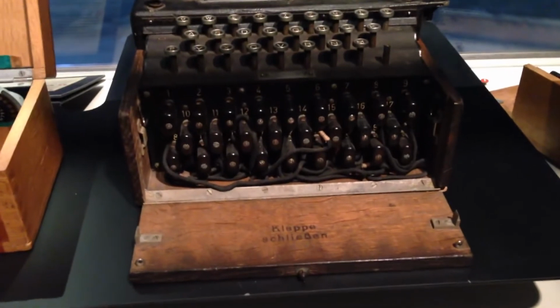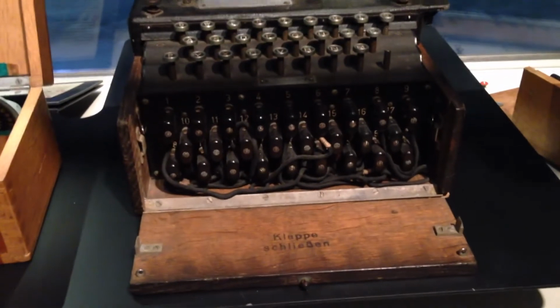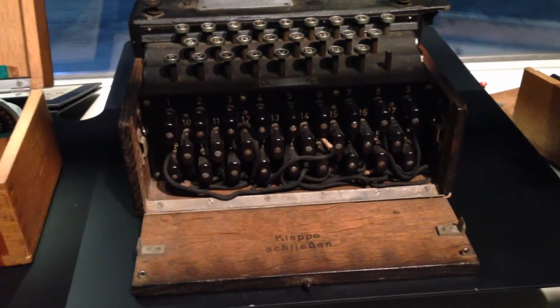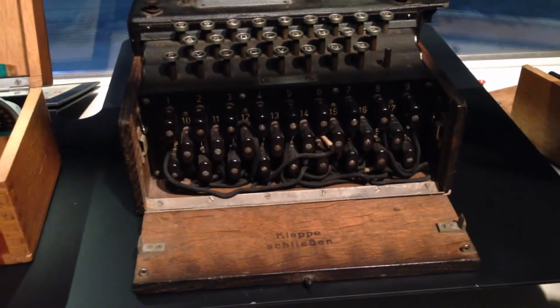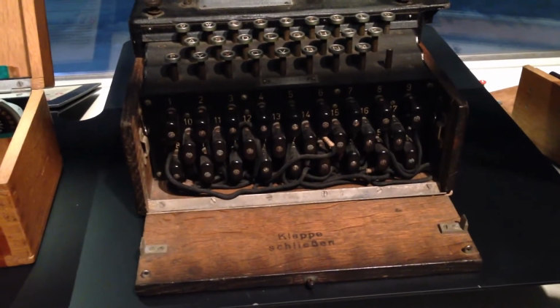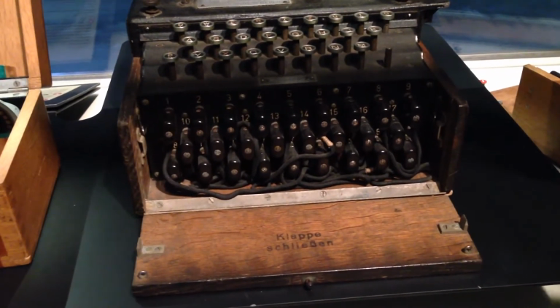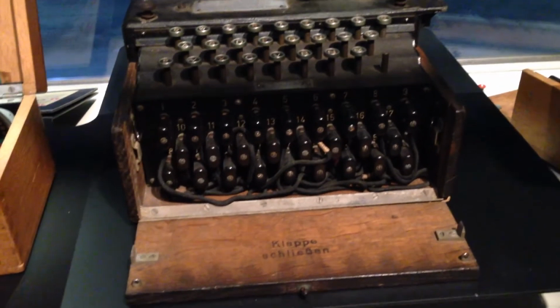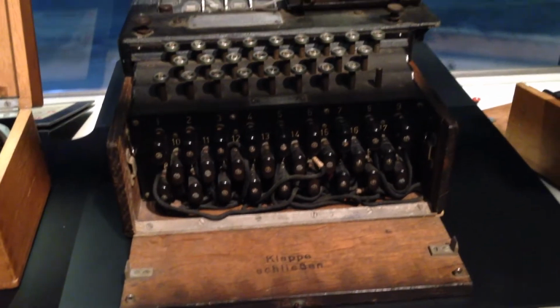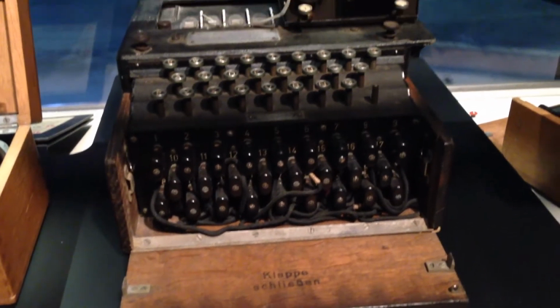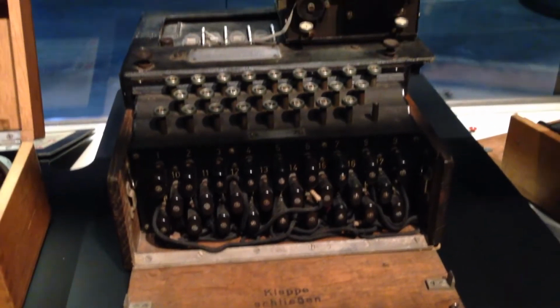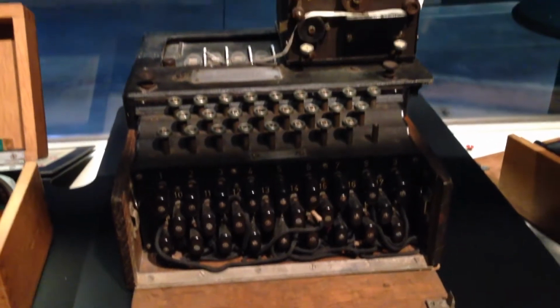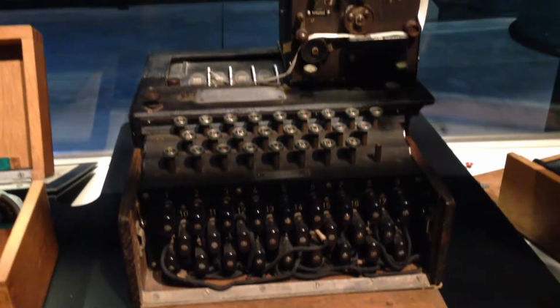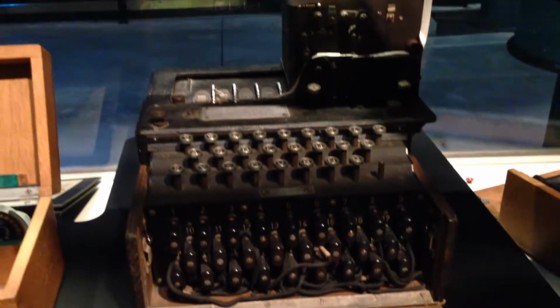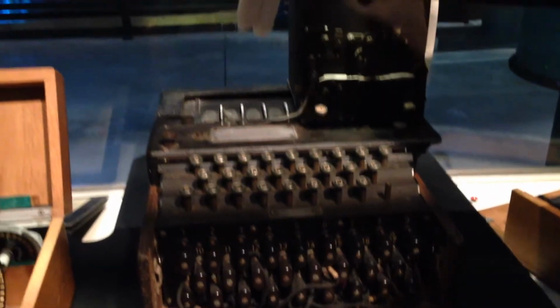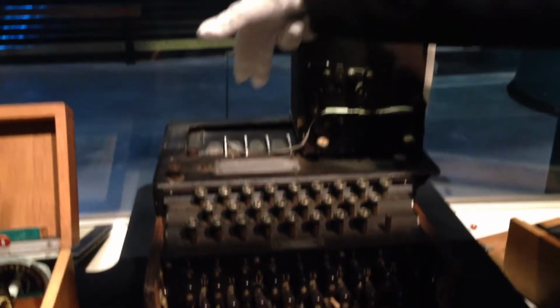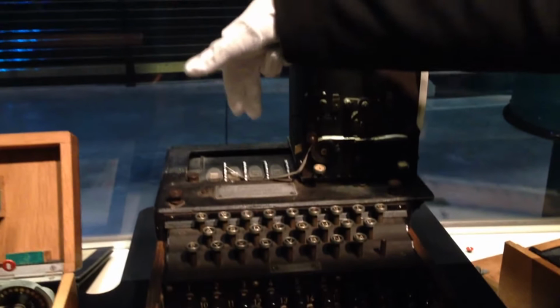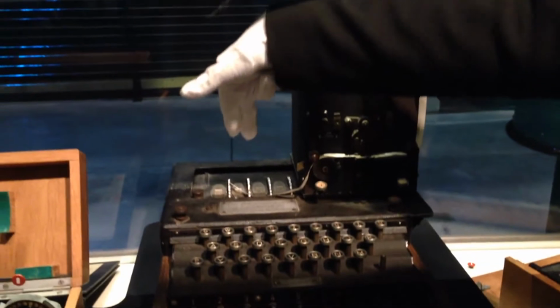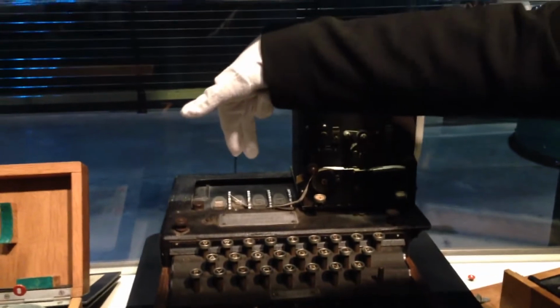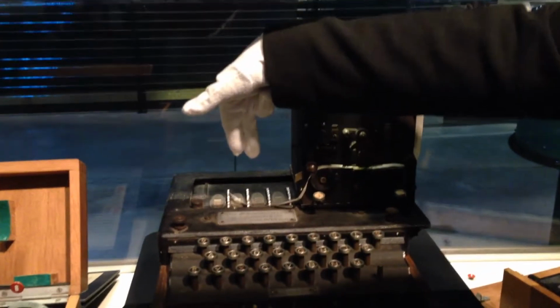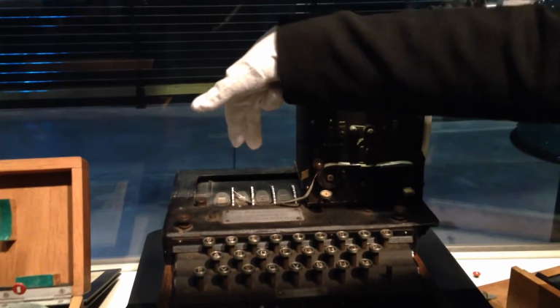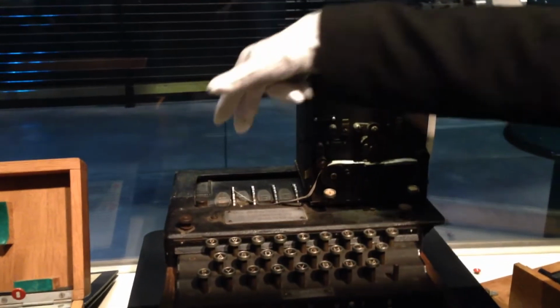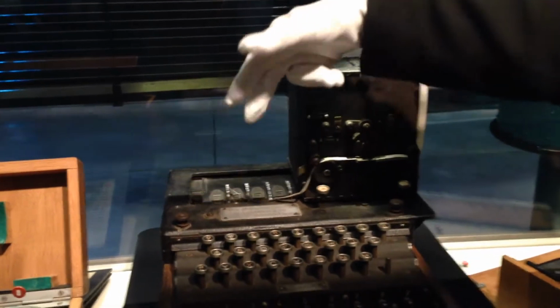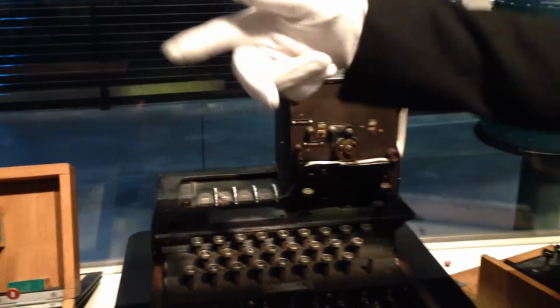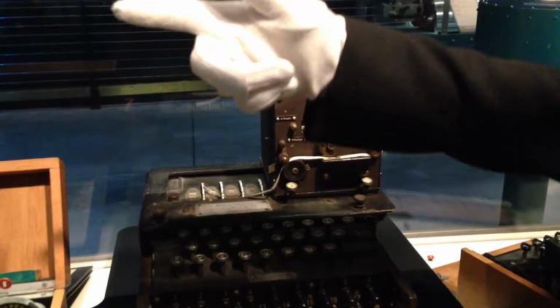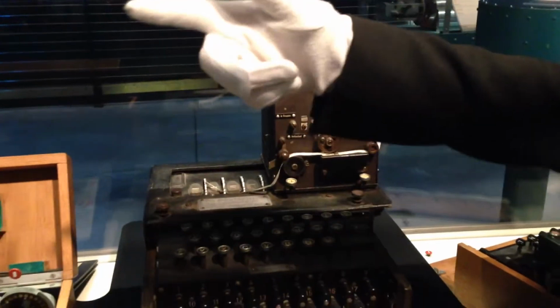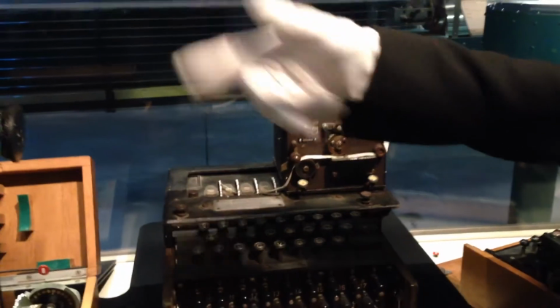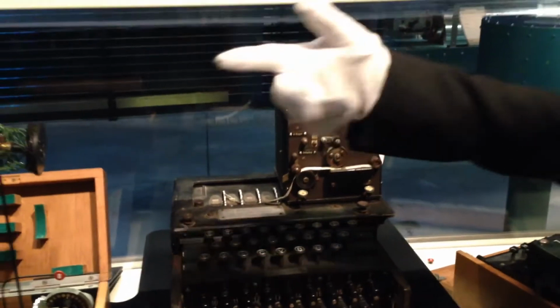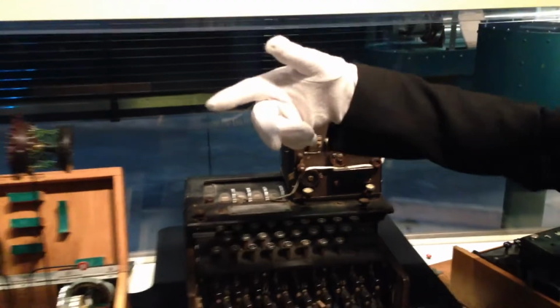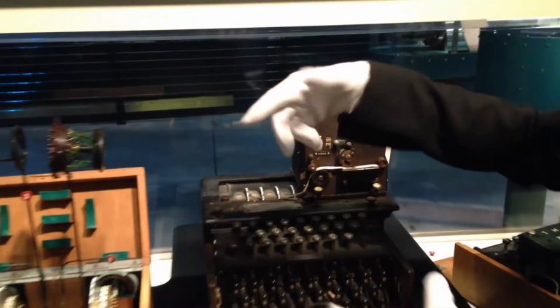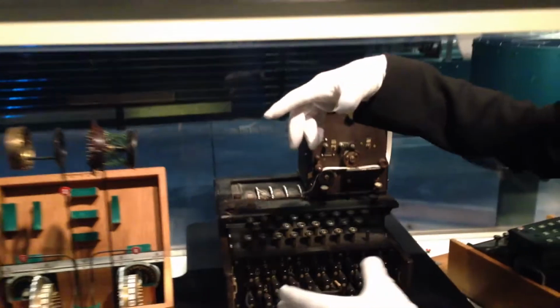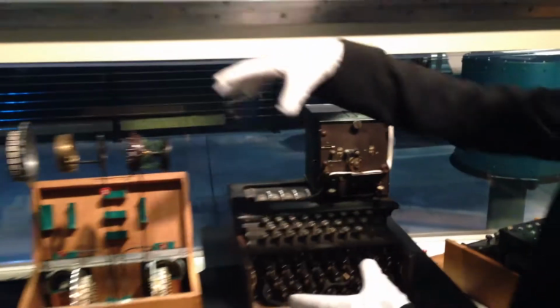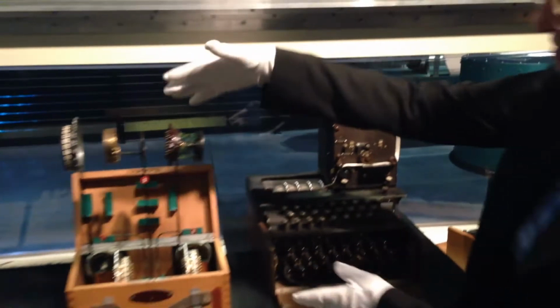Part of the secrecy with the Enigma machines is the encryption rotors, which you can see here, and these would get changed out every single day into a different pattern.